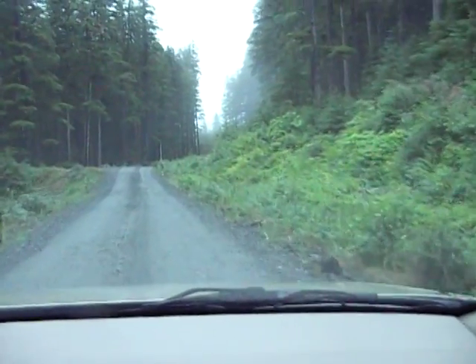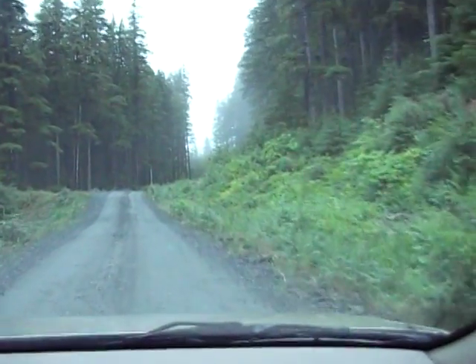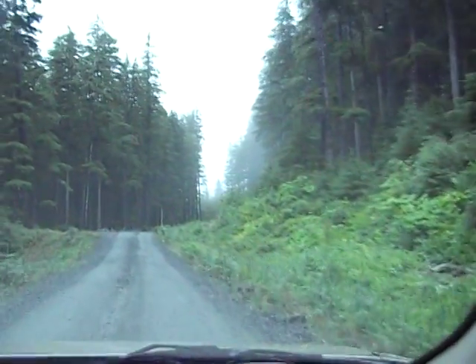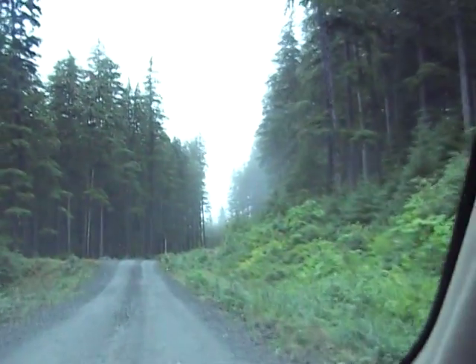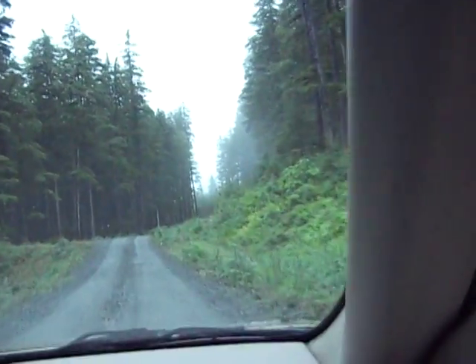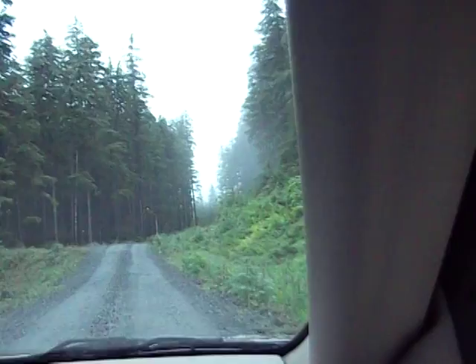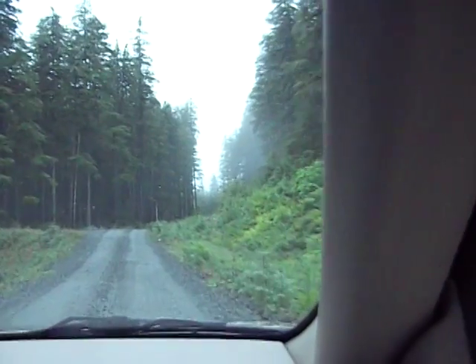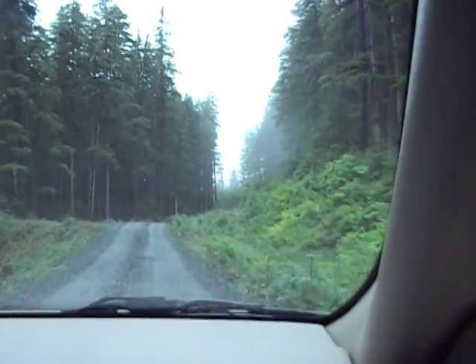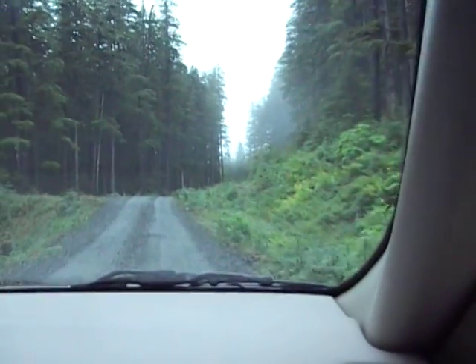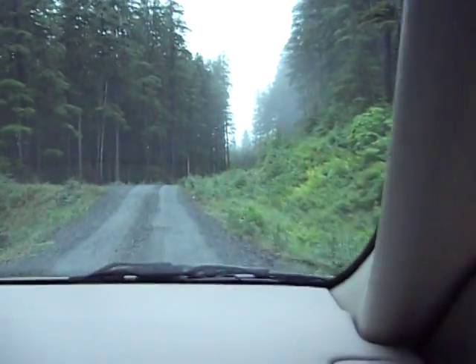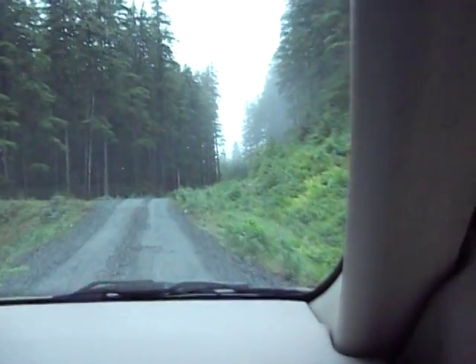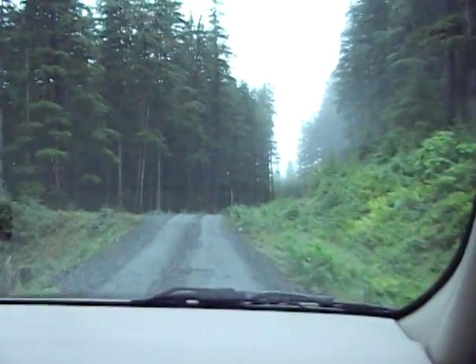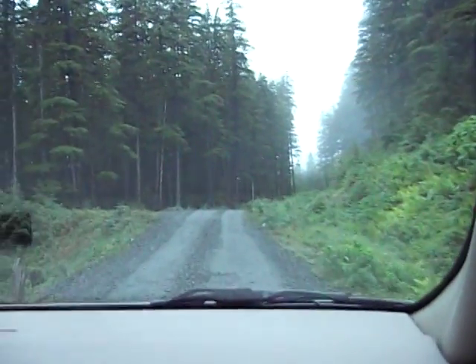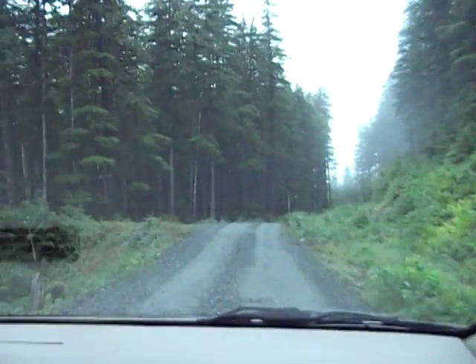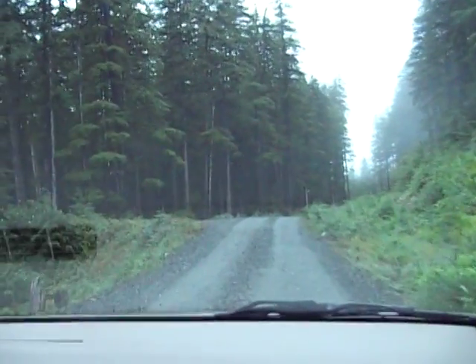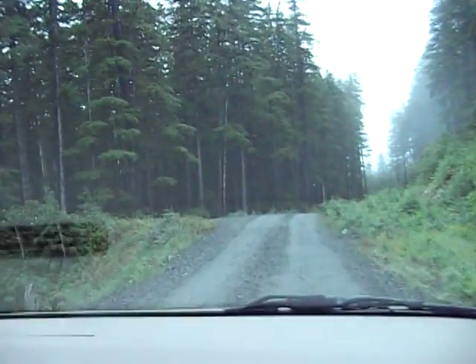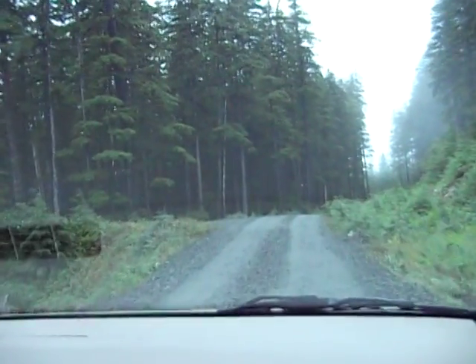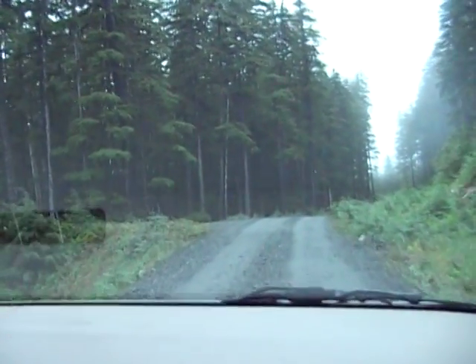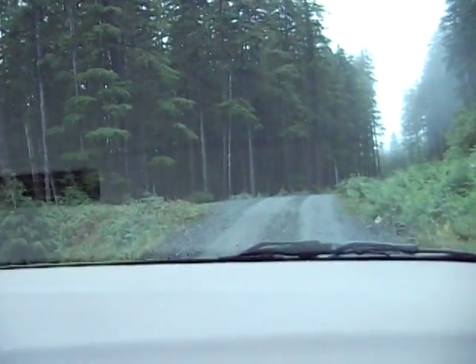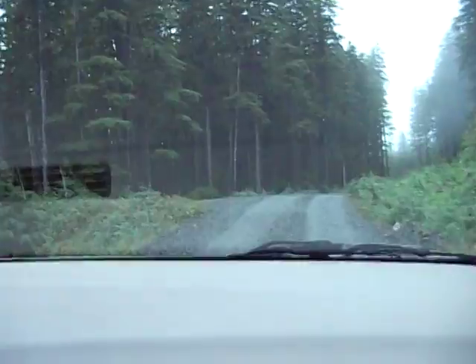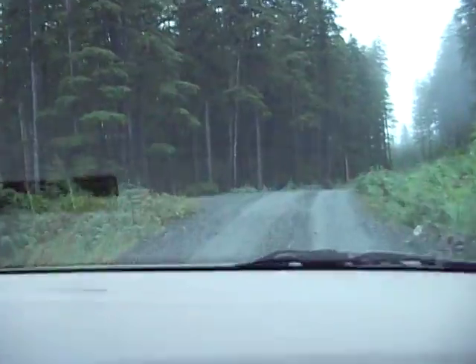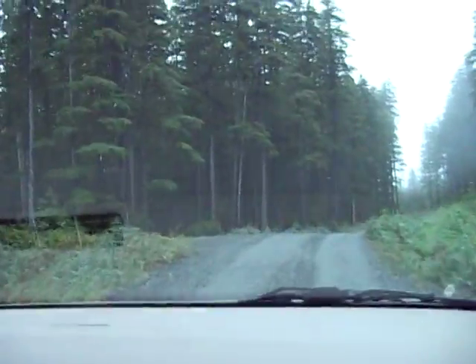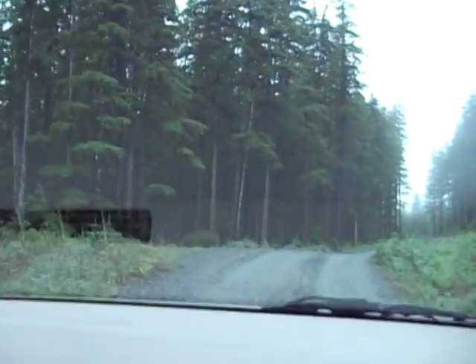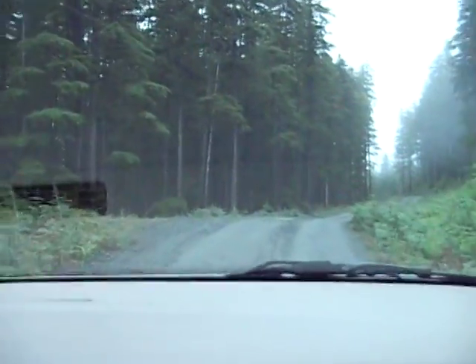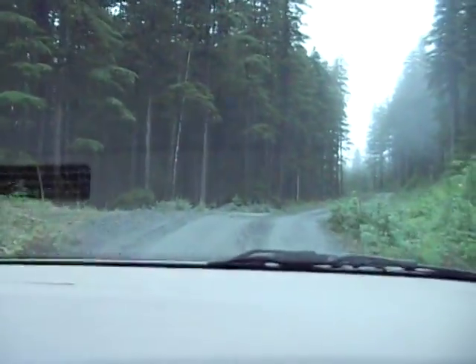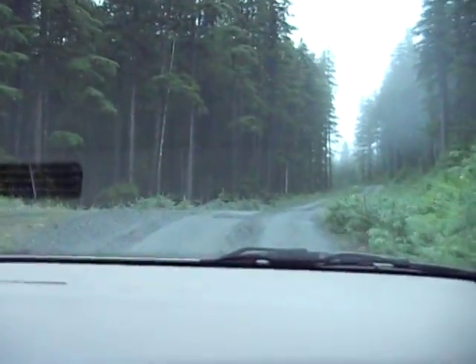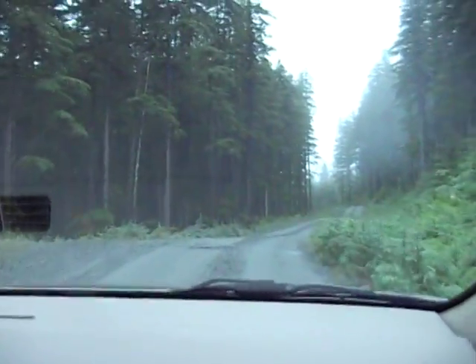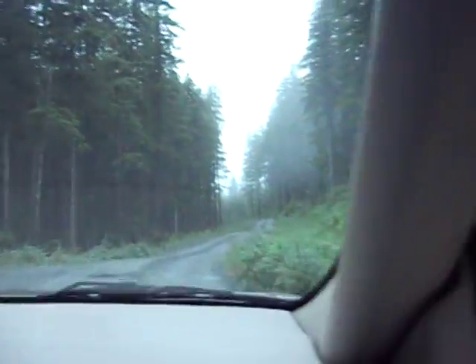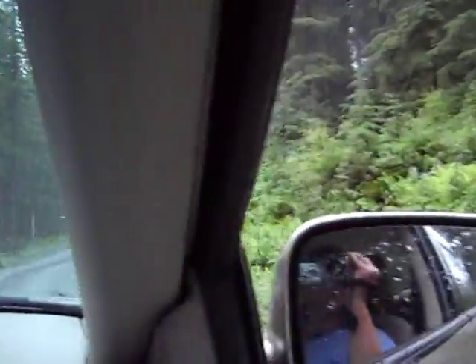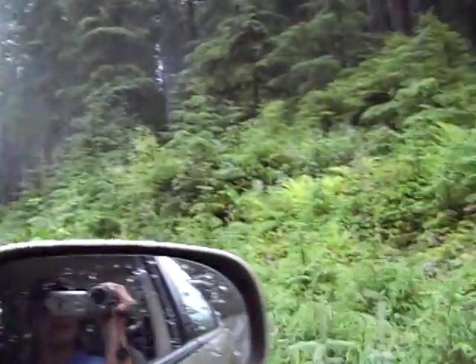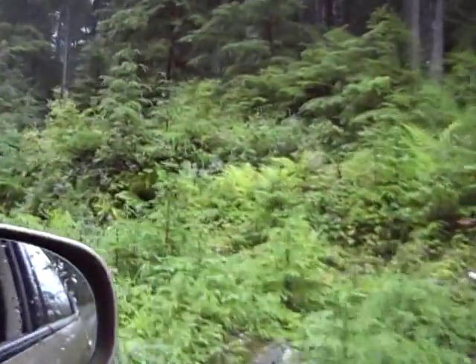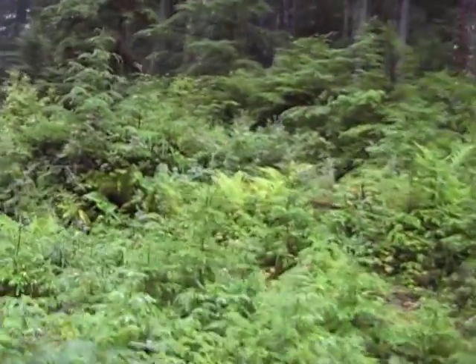You hear a lot of running water because there's little rivulets of water draining down everywhere. Must have really rained here yesterday.